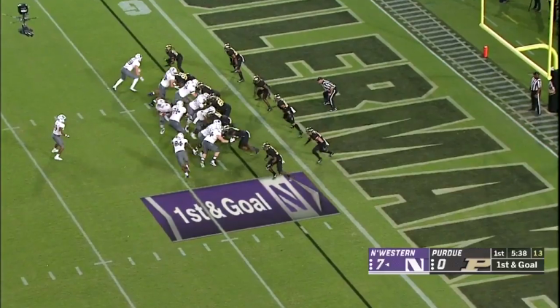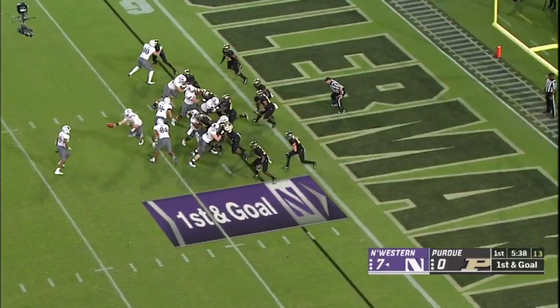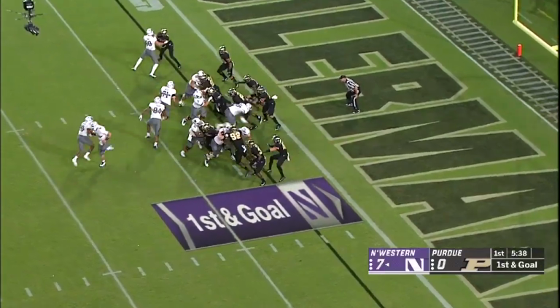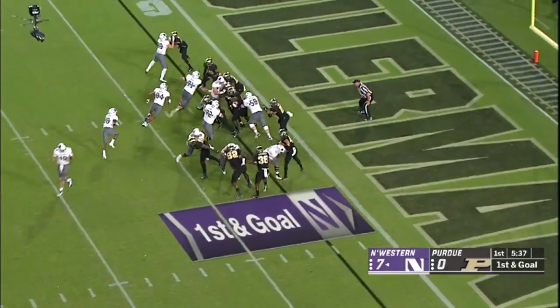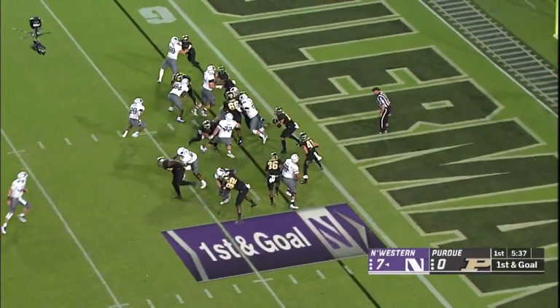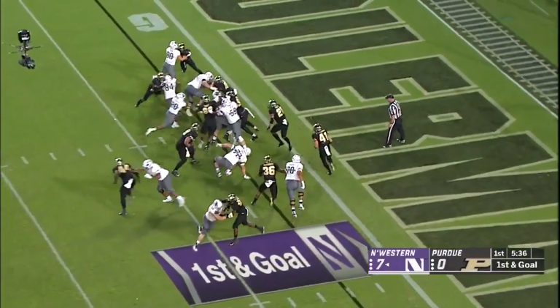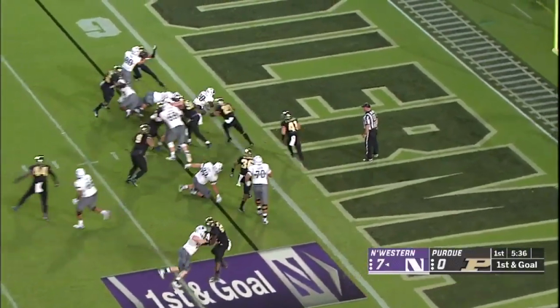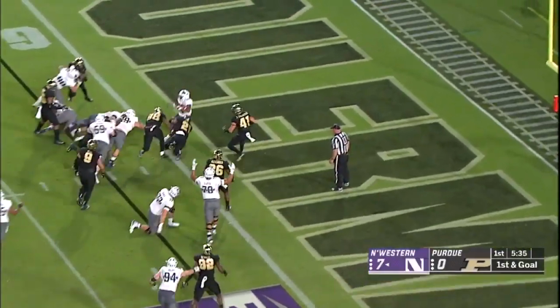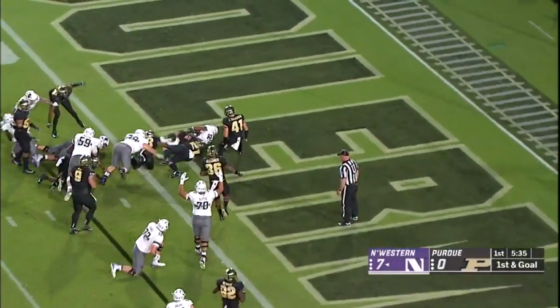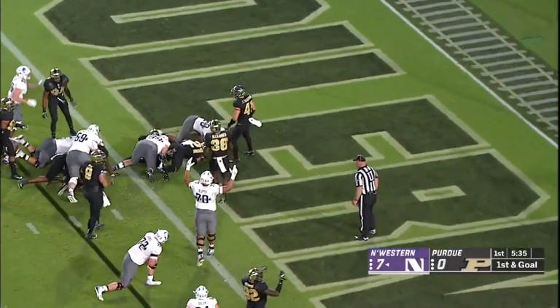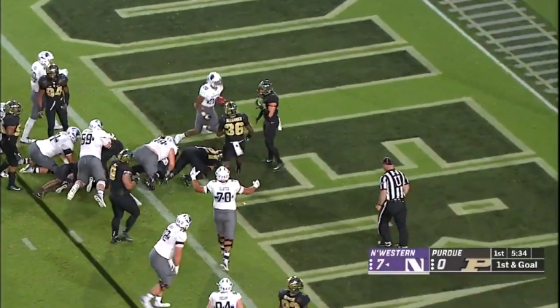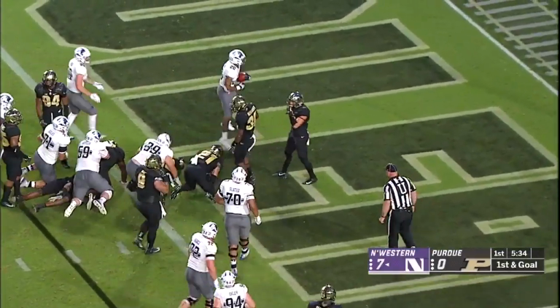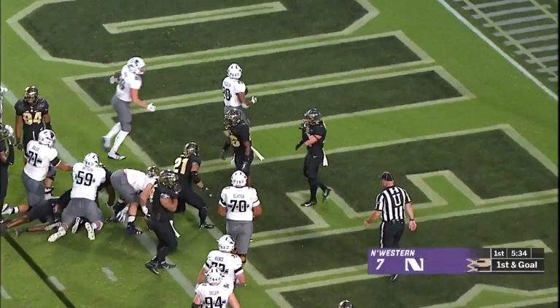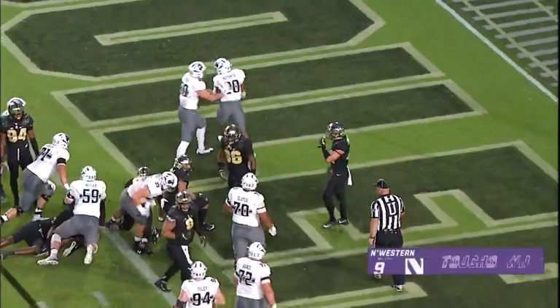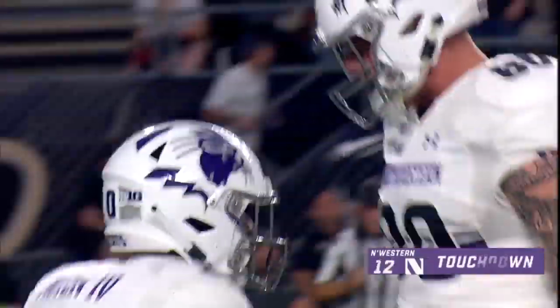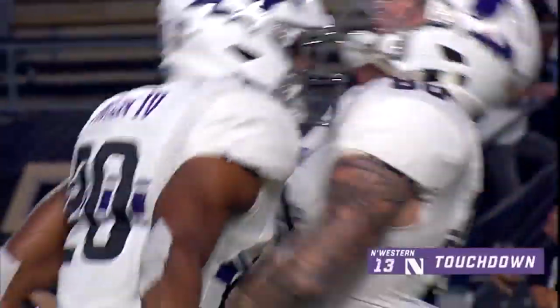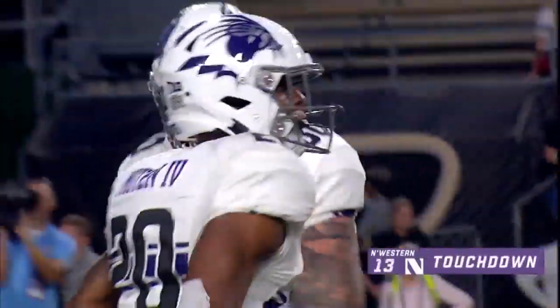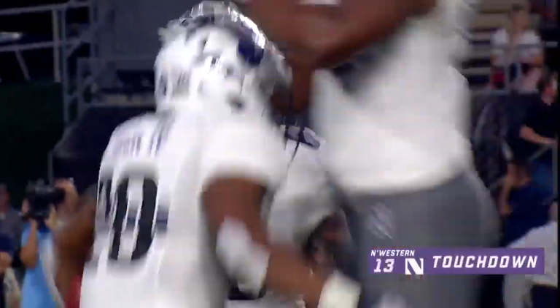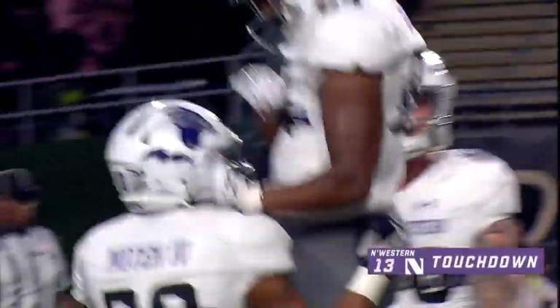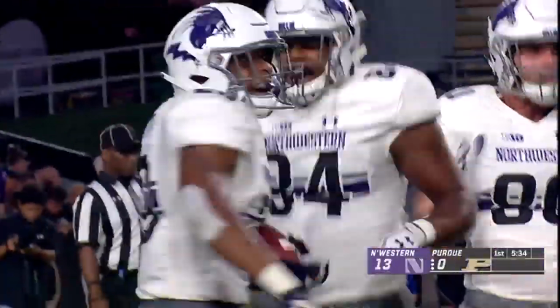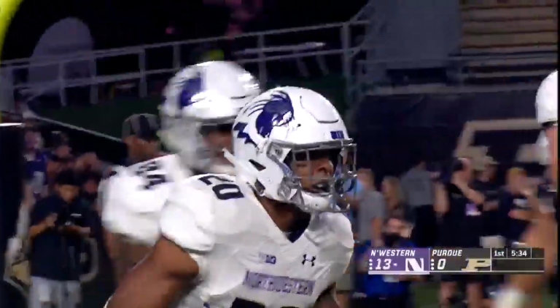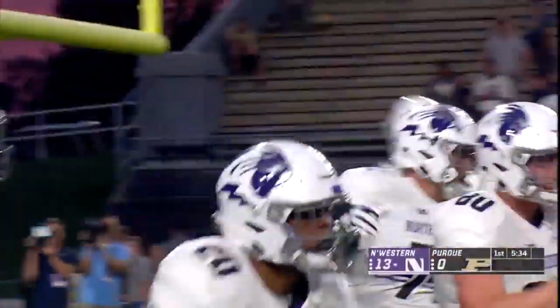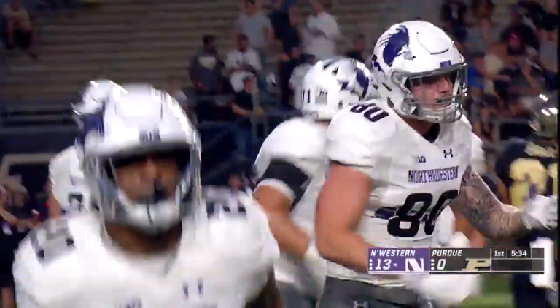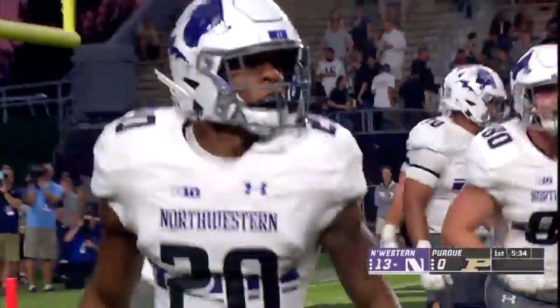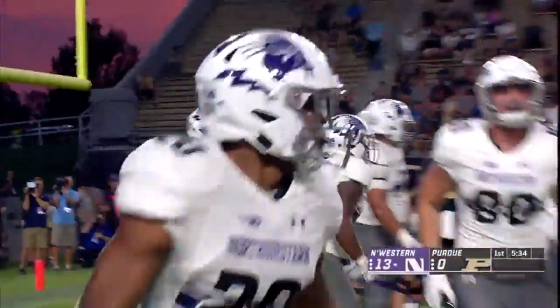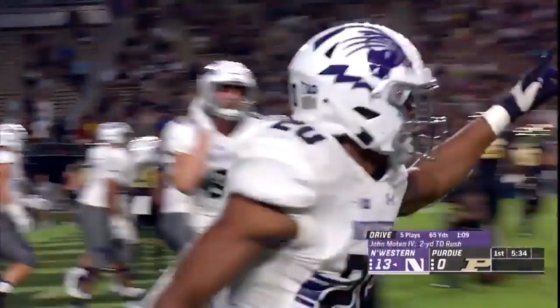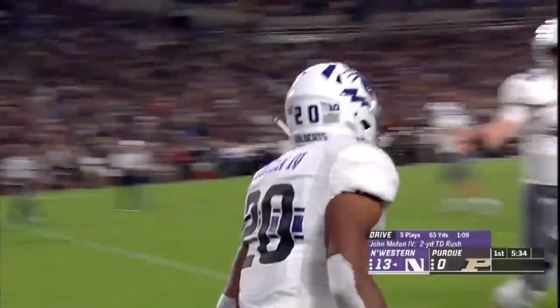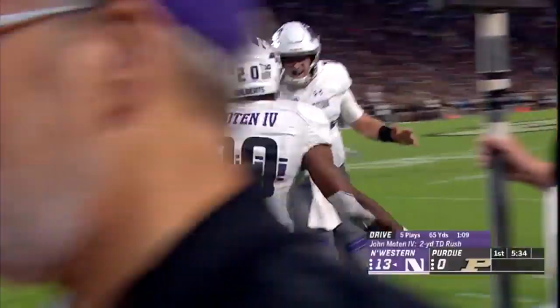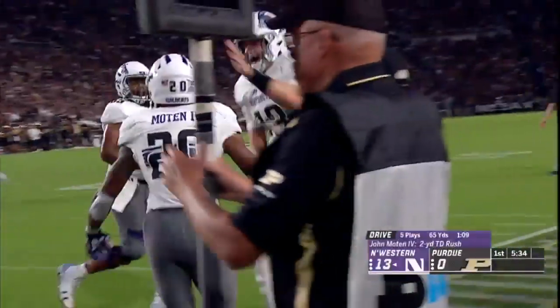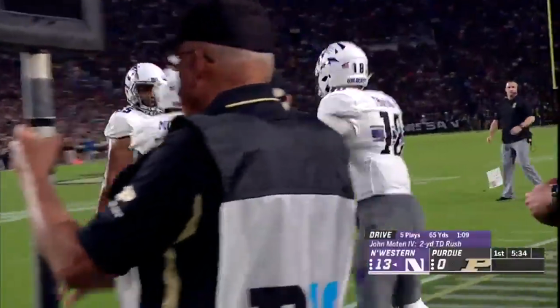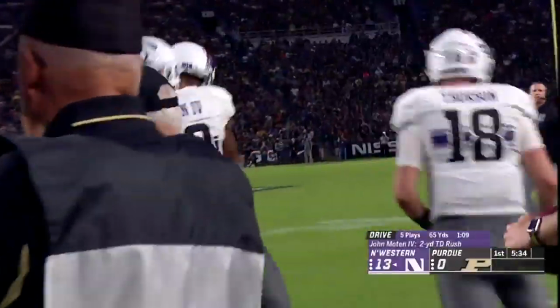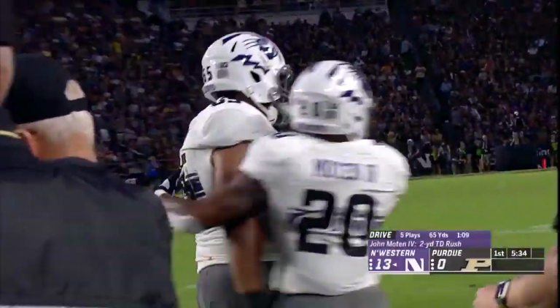First and goal. Larkin gets another carry, straight into the end zone. Touchdown. And that's Moten — John Moten gets one, his first touchdown of the year. Northwestern's offense looks unstoppable.